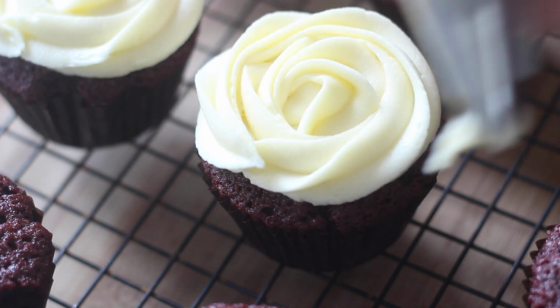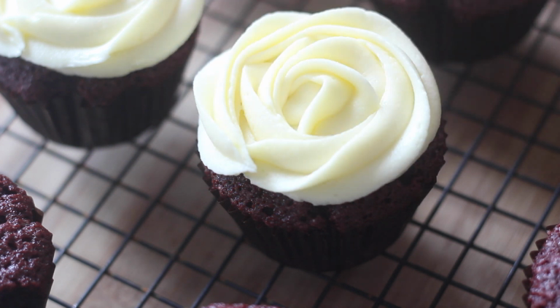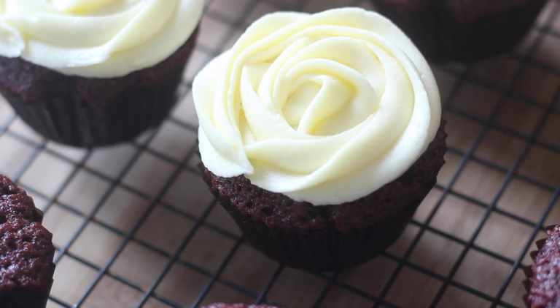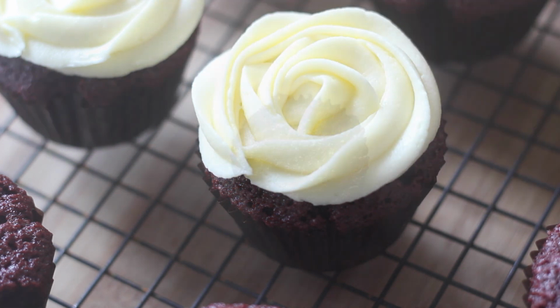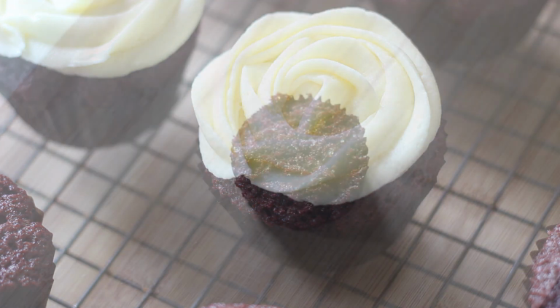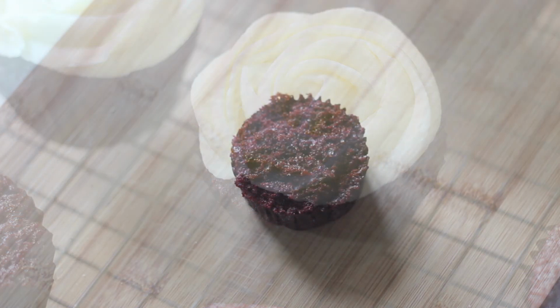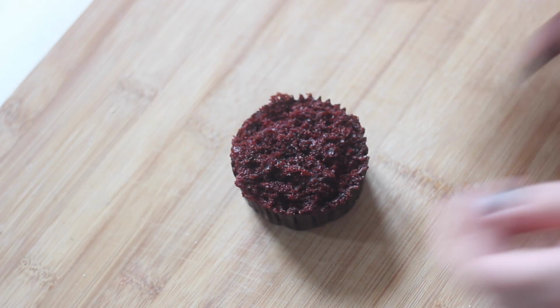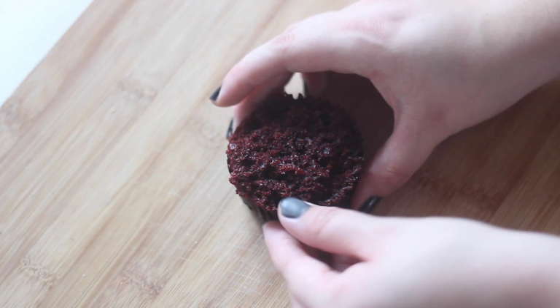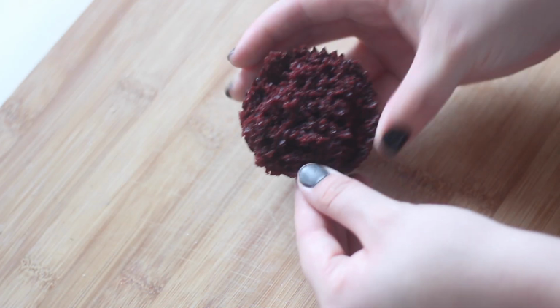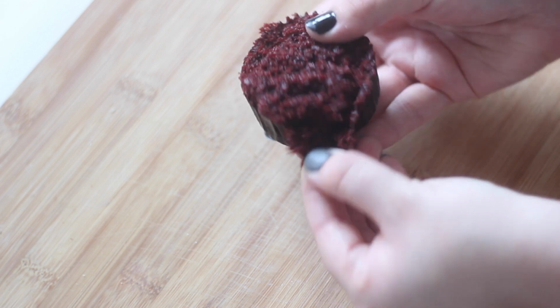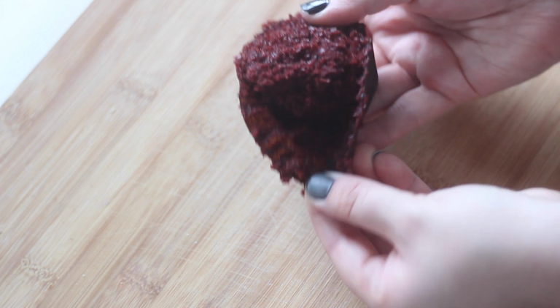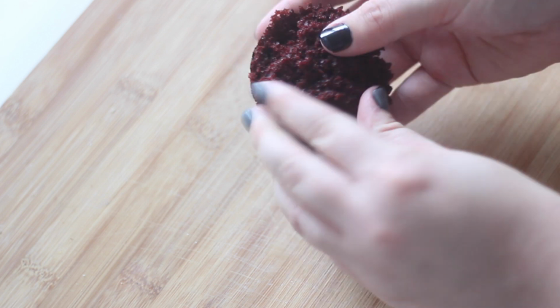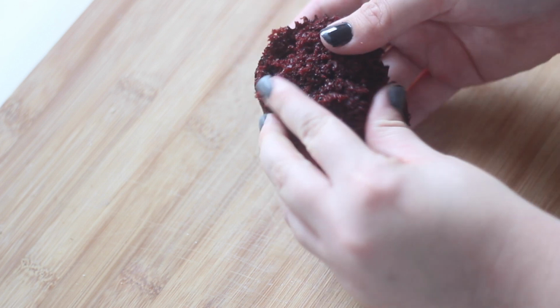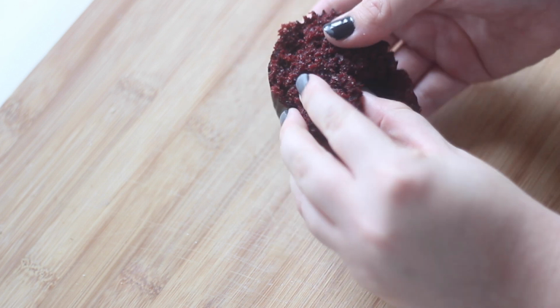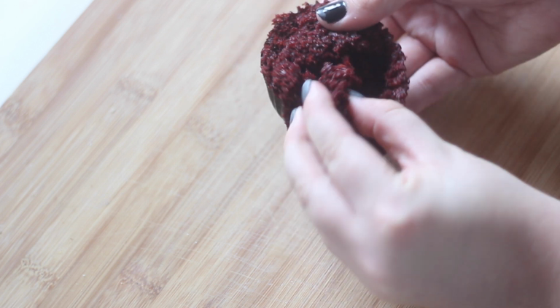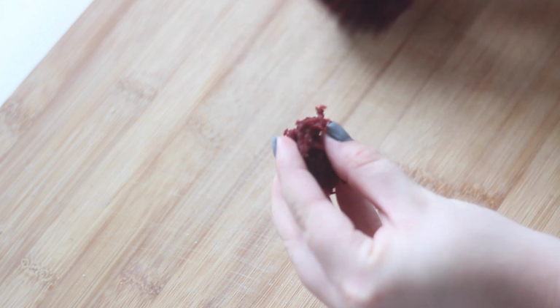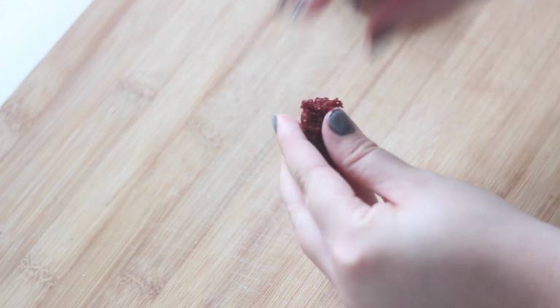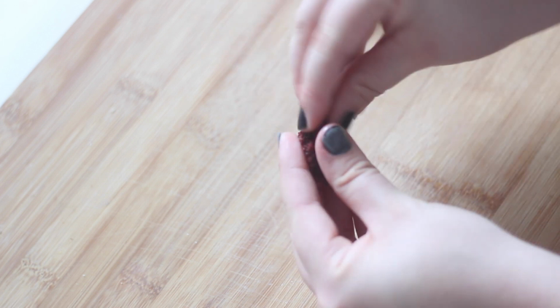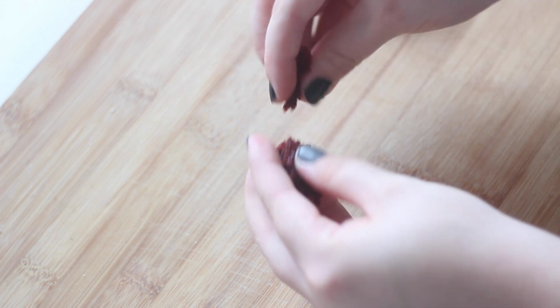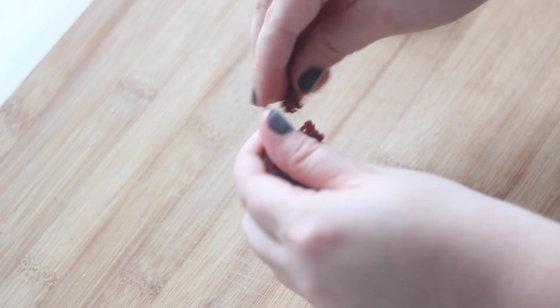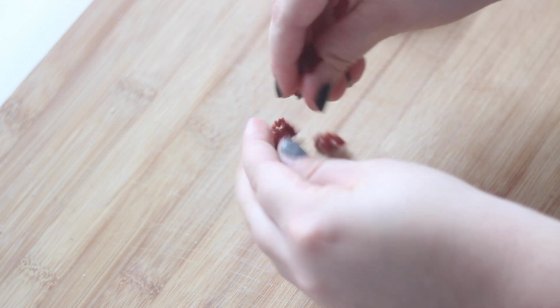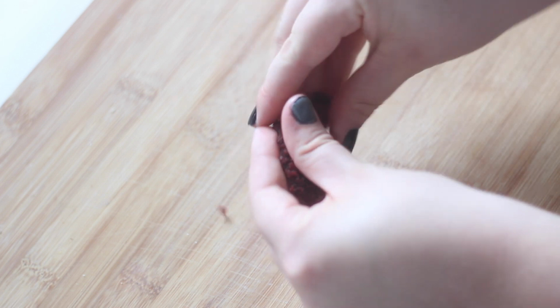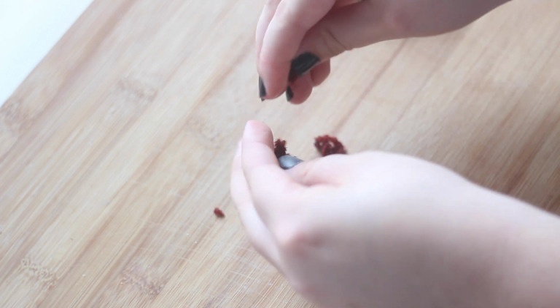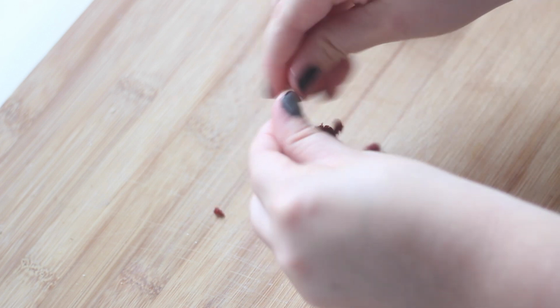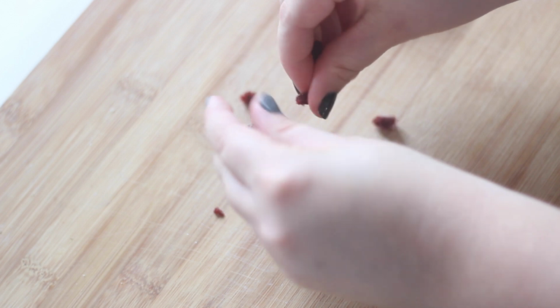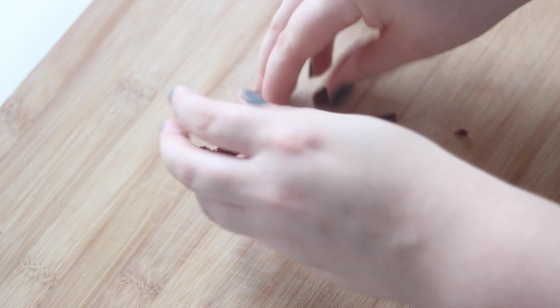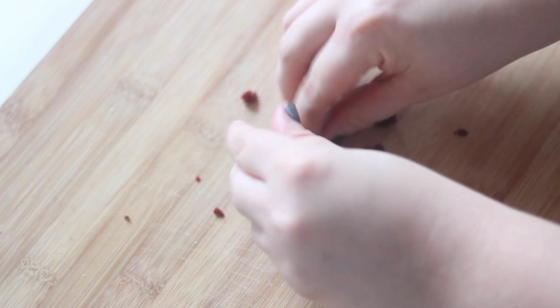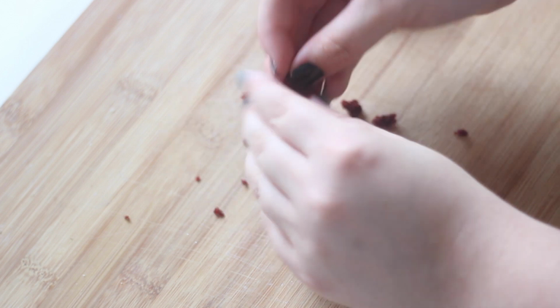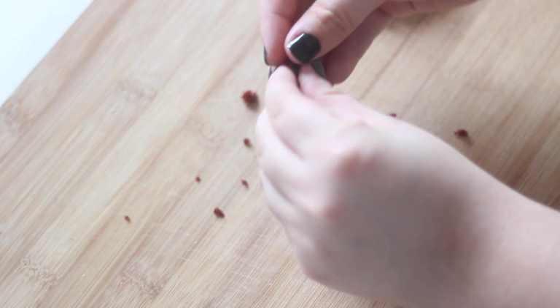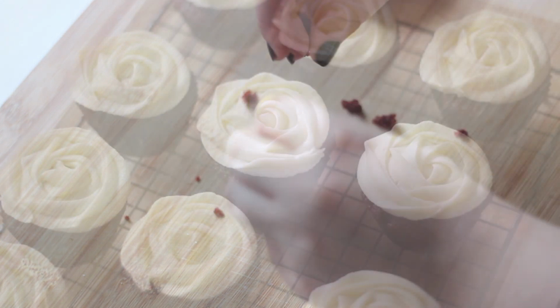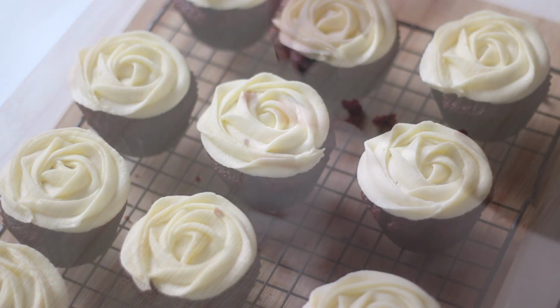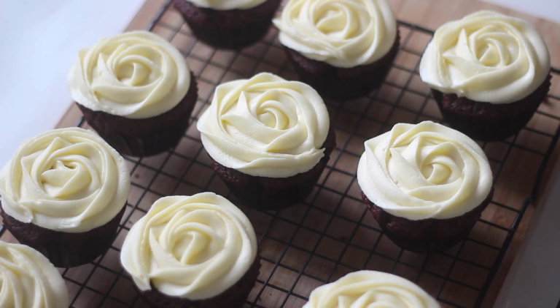To decorate the cupcakes I crumbled up a spare cupcake and sprinkled it over the top of the rest of the cupcakes. It's a great alternative to sprinkles but I actually think it looks a lot better.